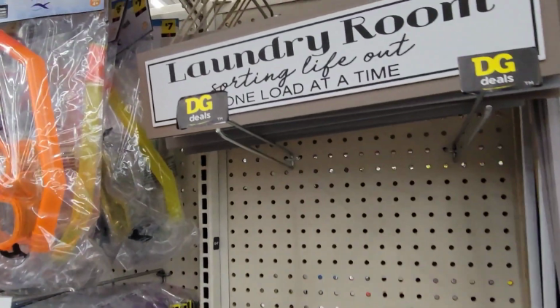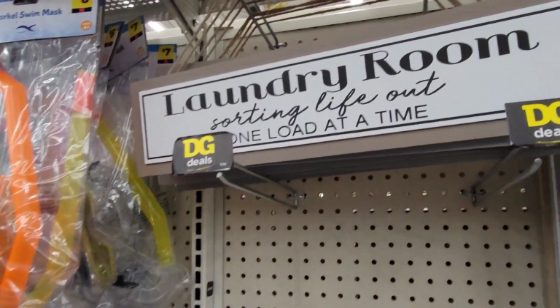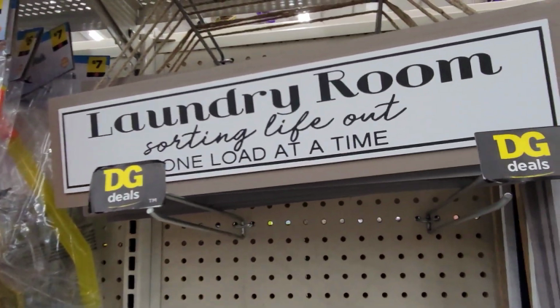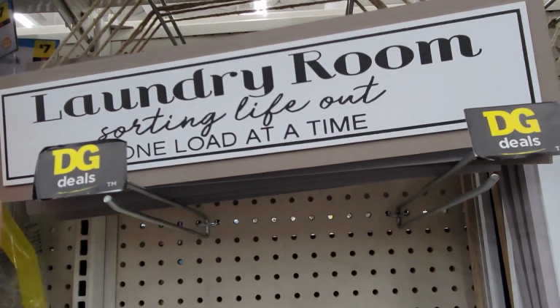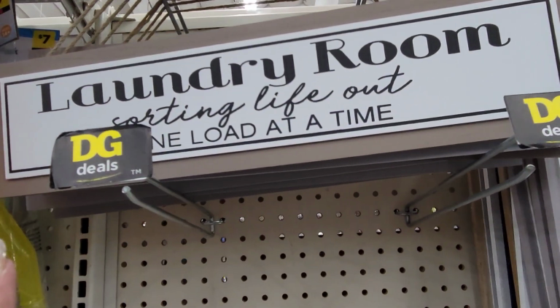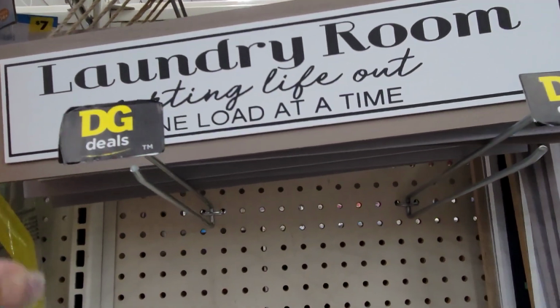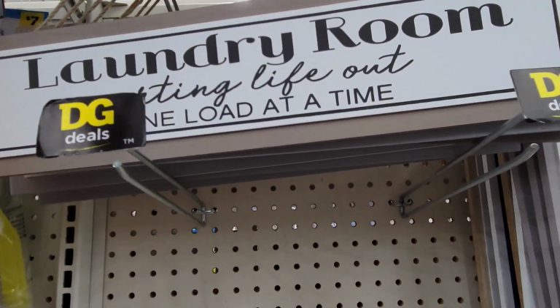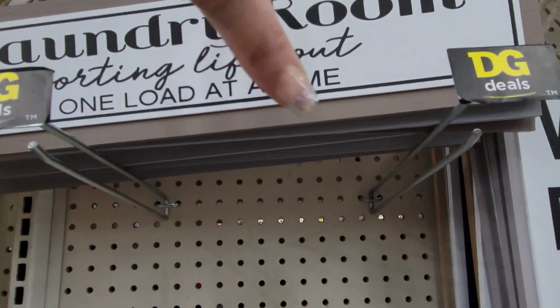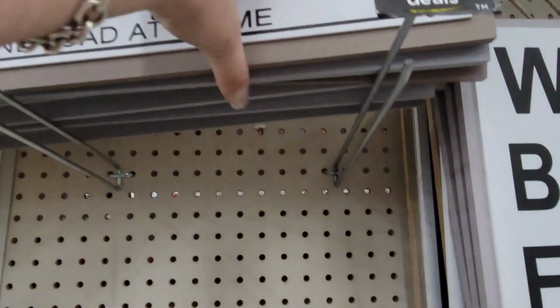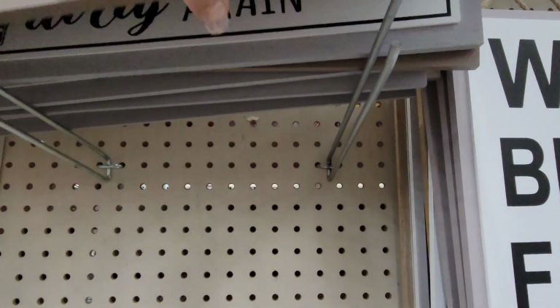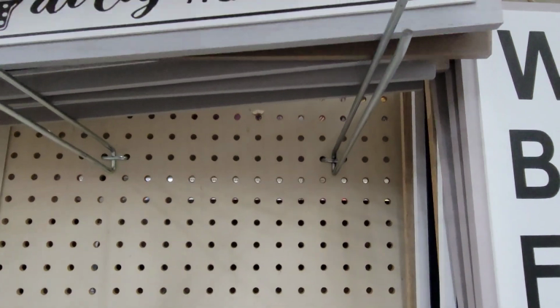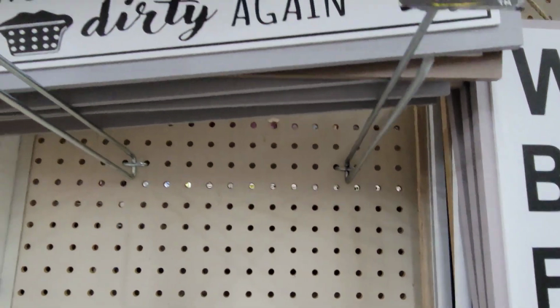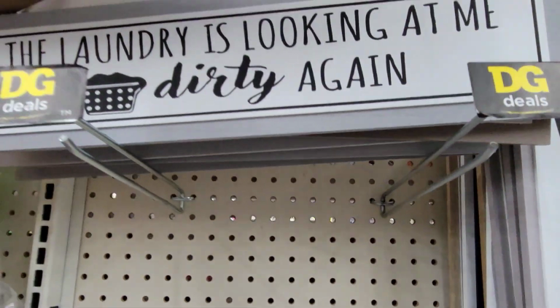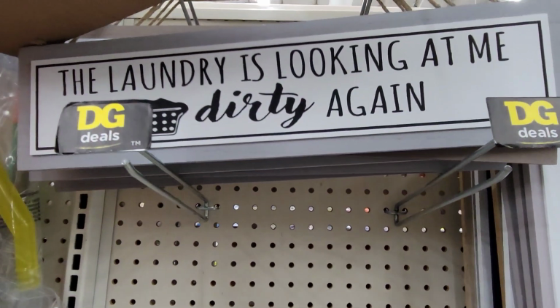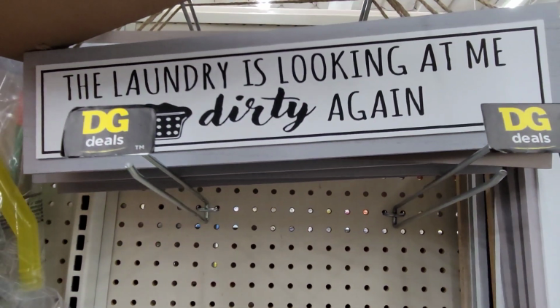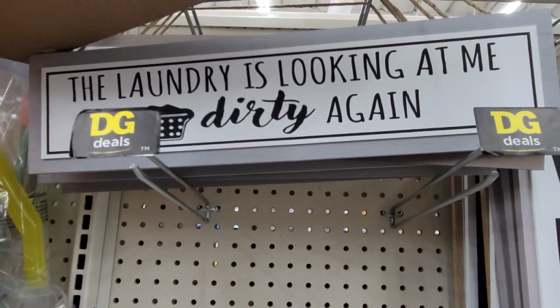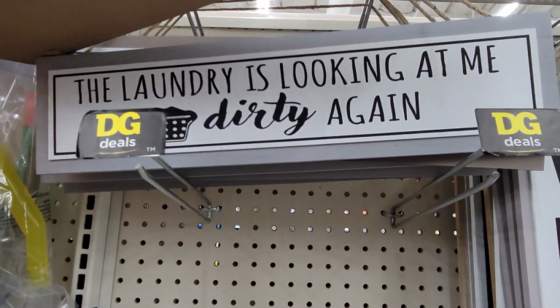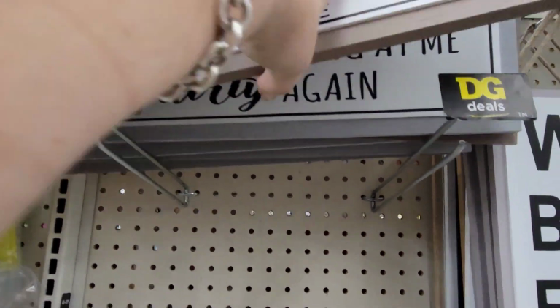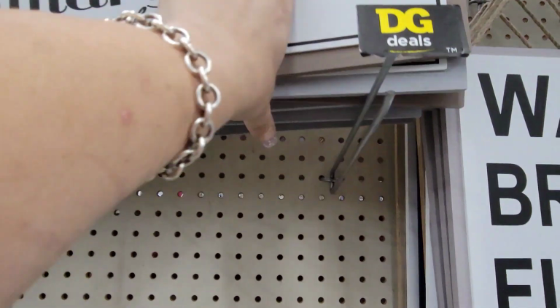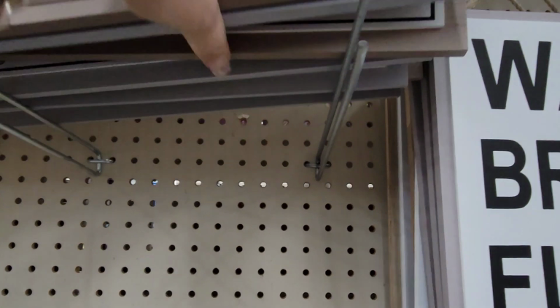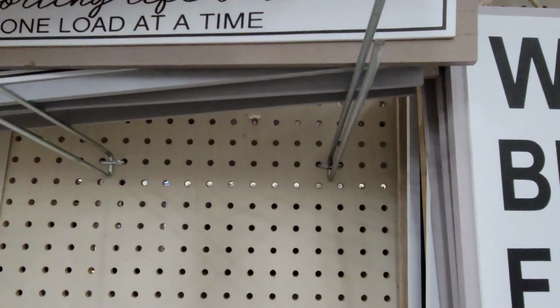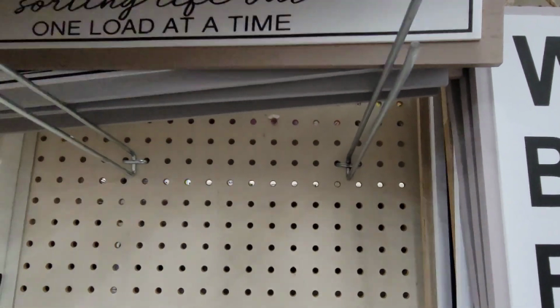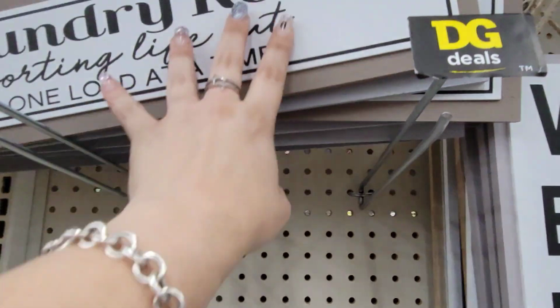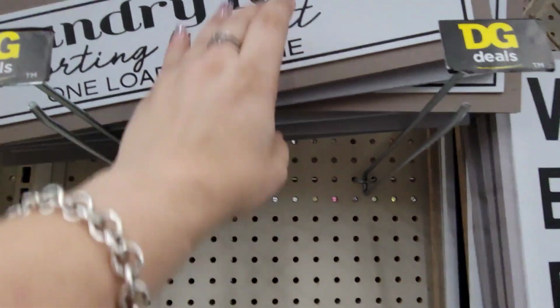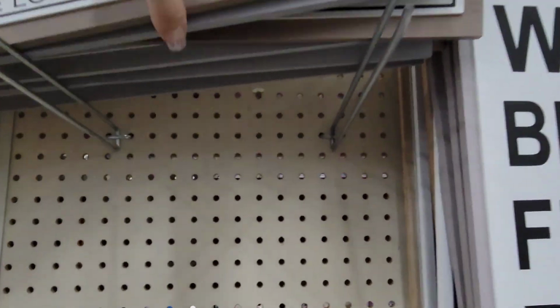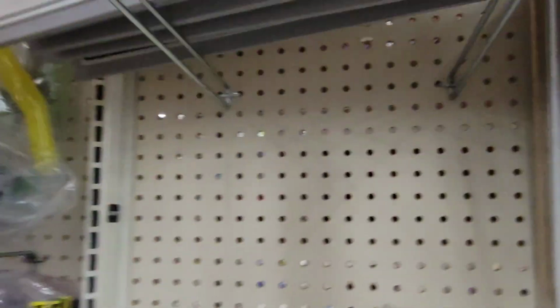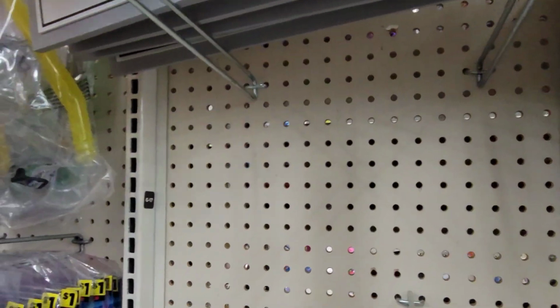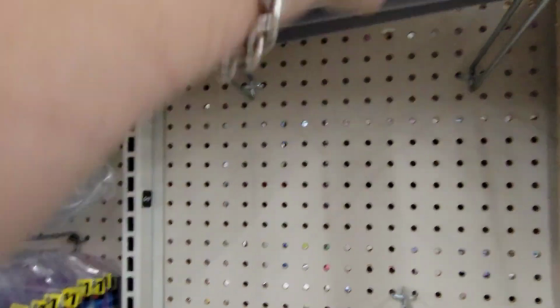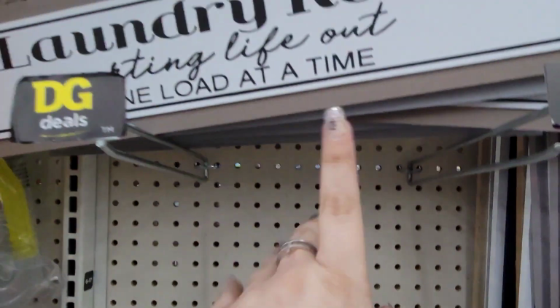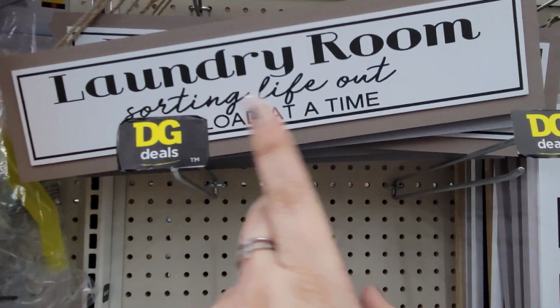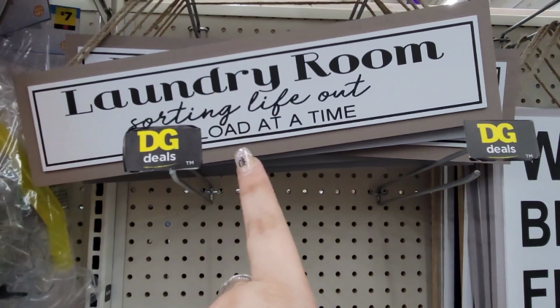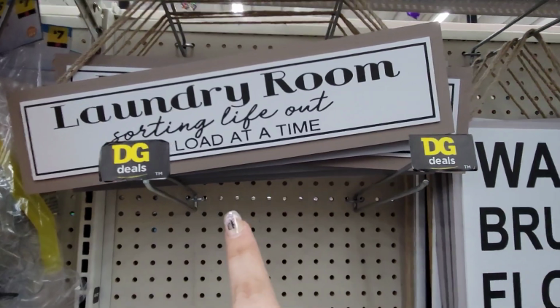They have more of the laundry room decor: 'Sorting Life One Load at a Time' and 'Laundry is Looking at Me Dirty Again.' These are going for $4 each.